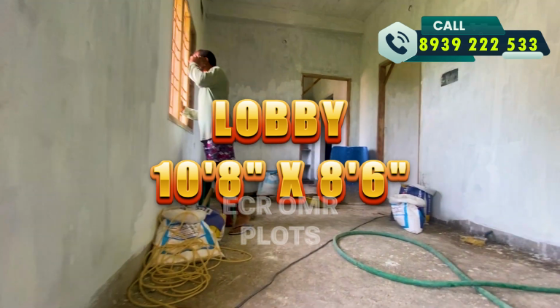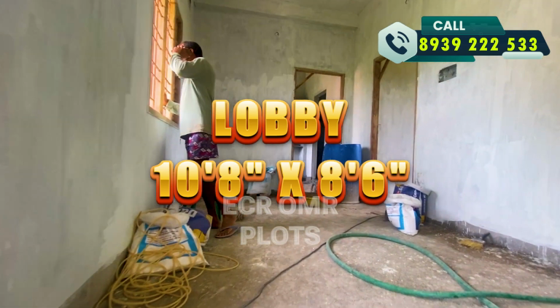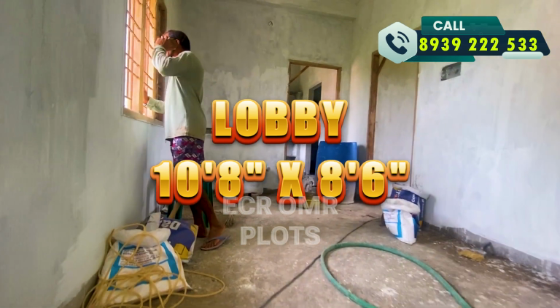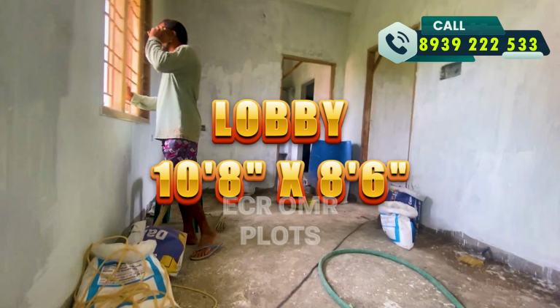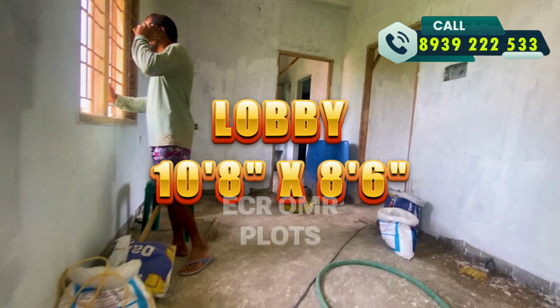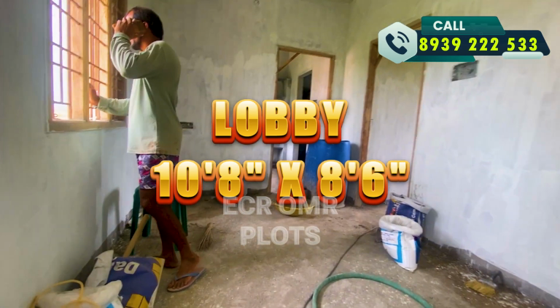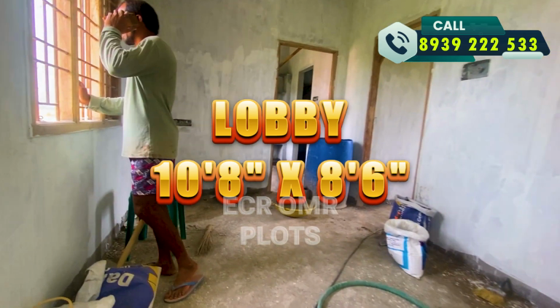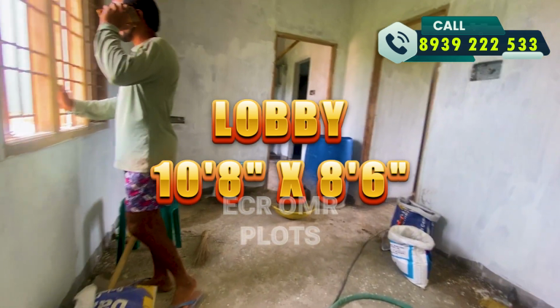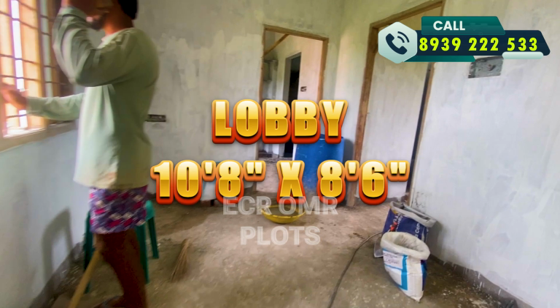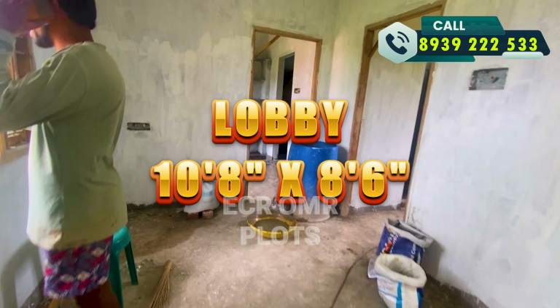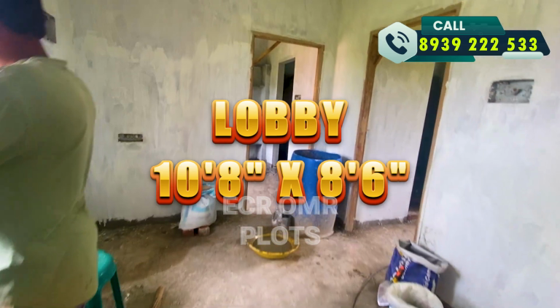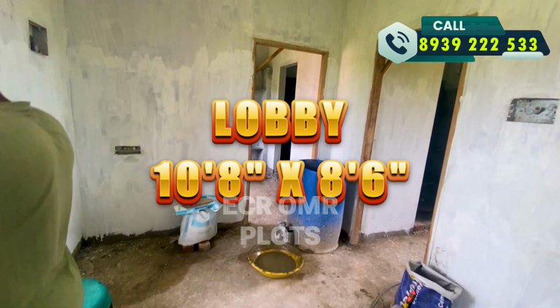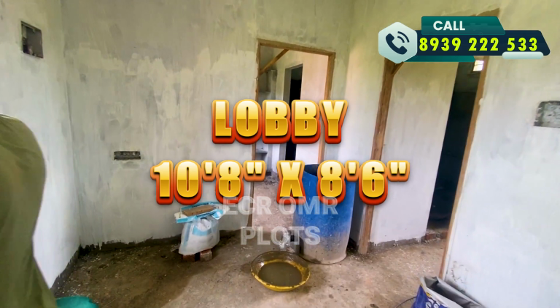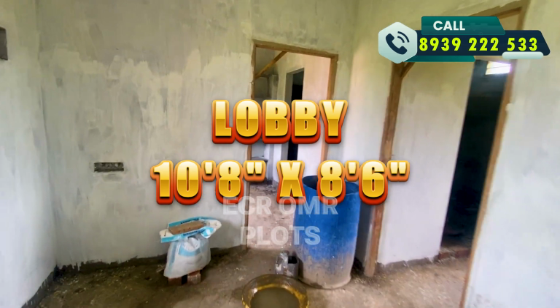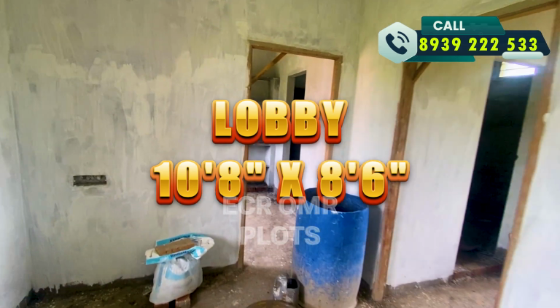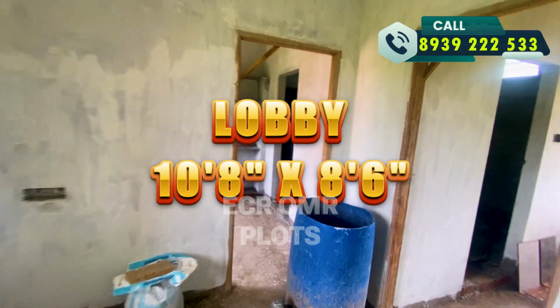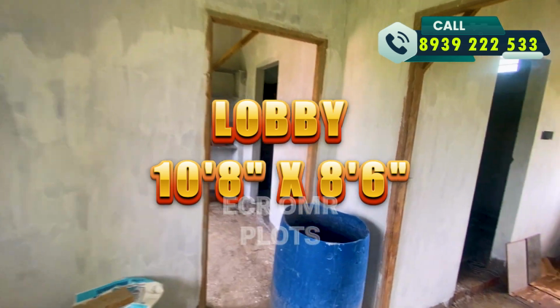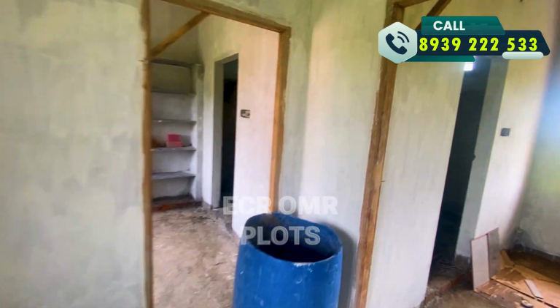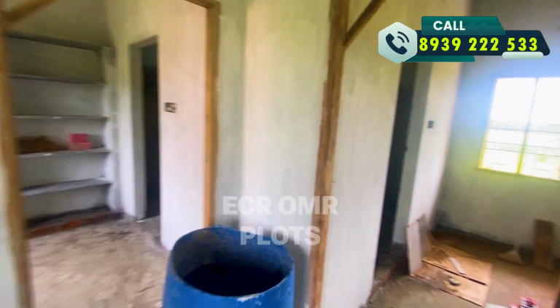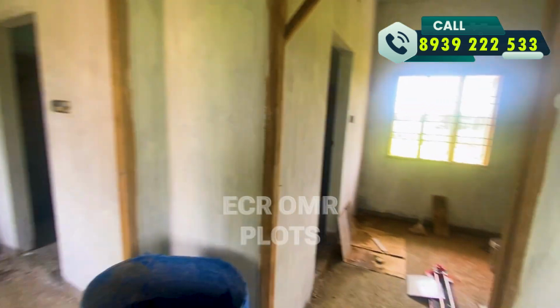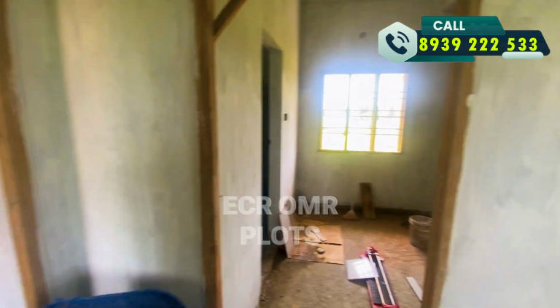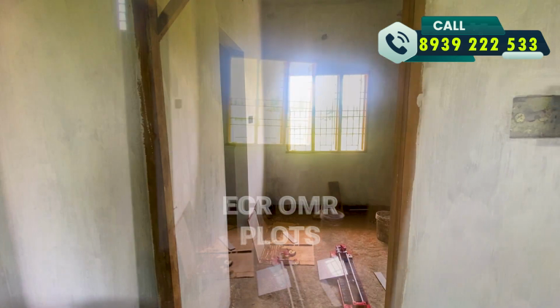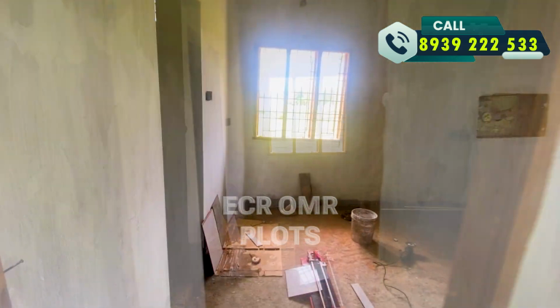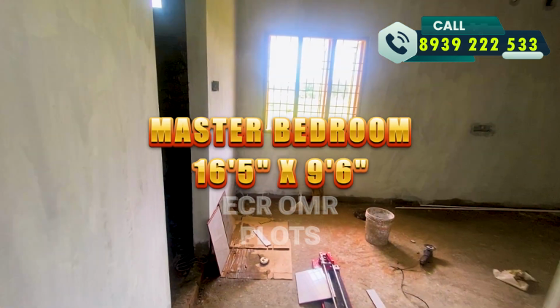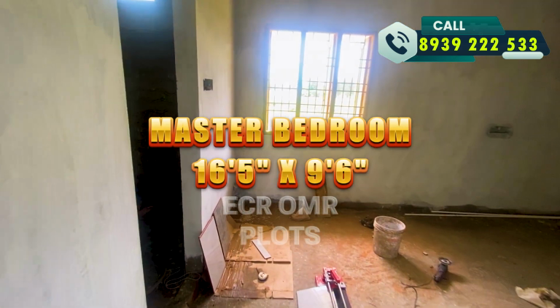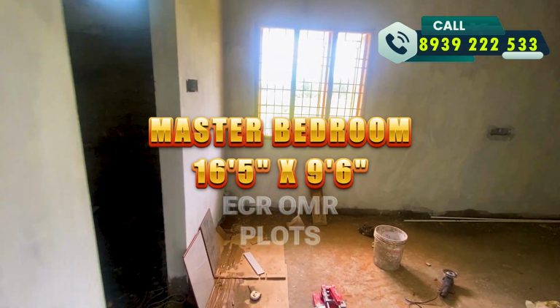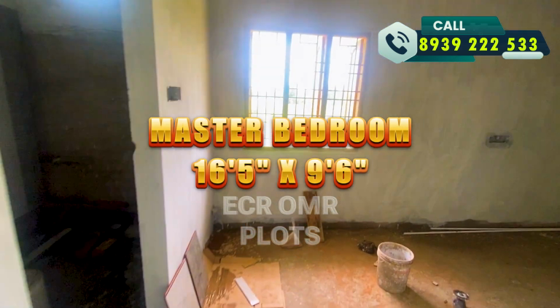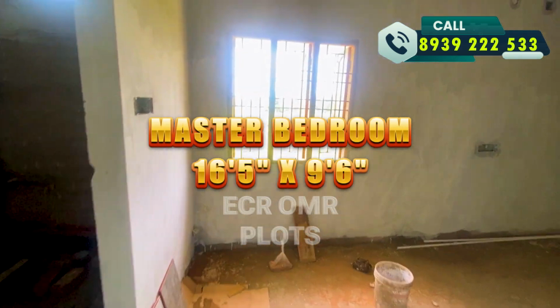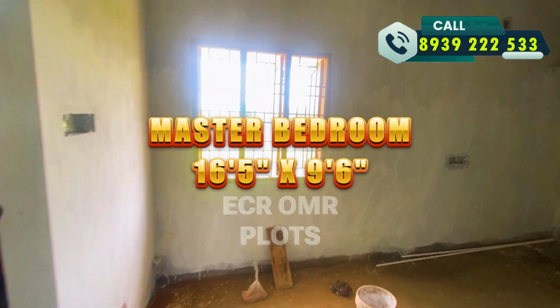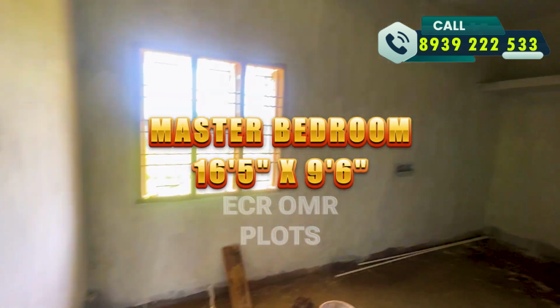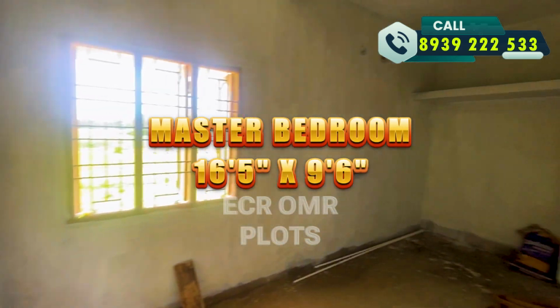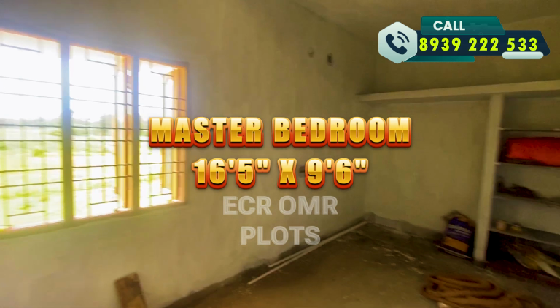You will have a master bedroom on the first floor. The master bedroom is 15.5 feet by 9.6 feet.